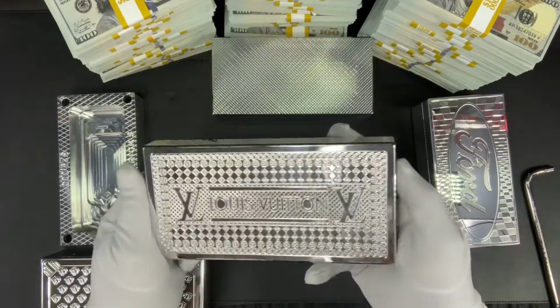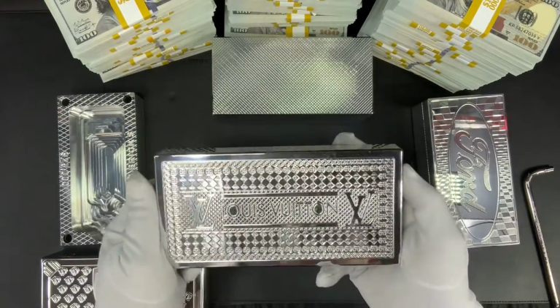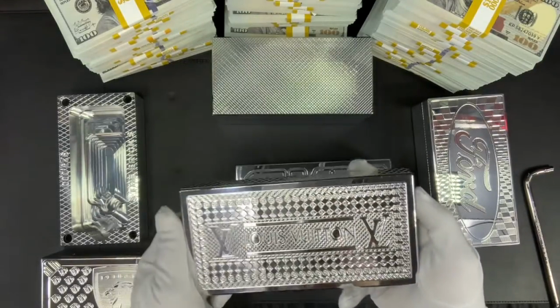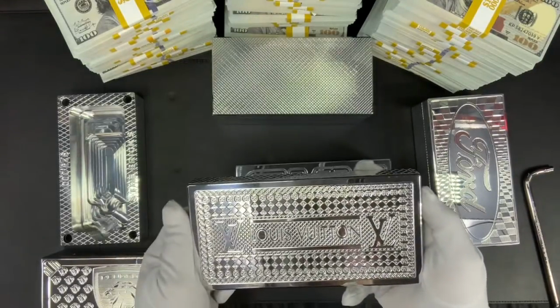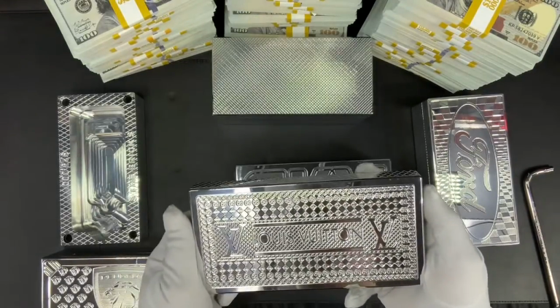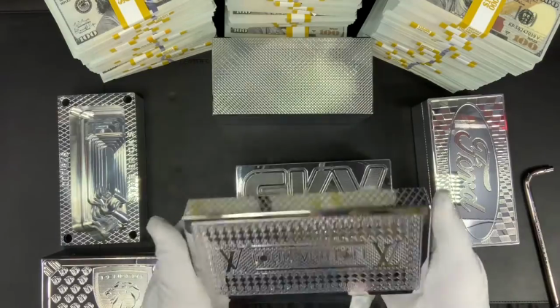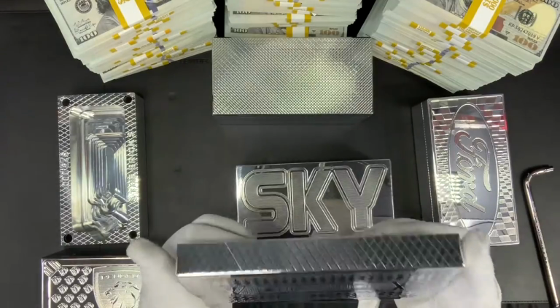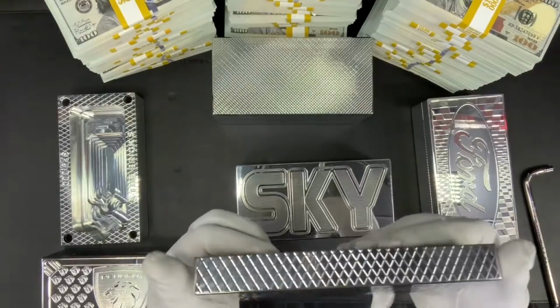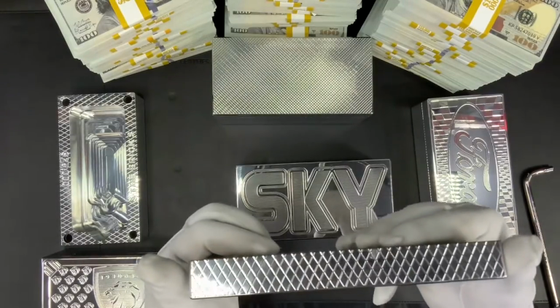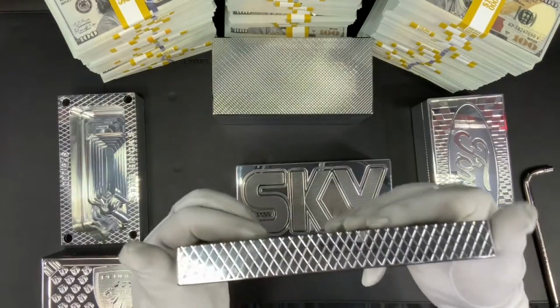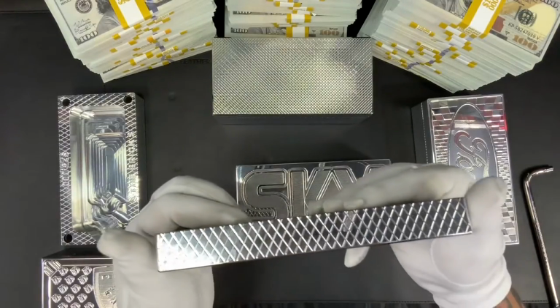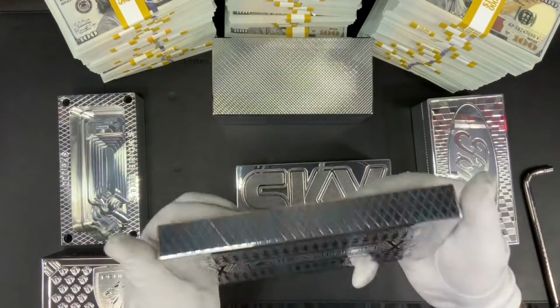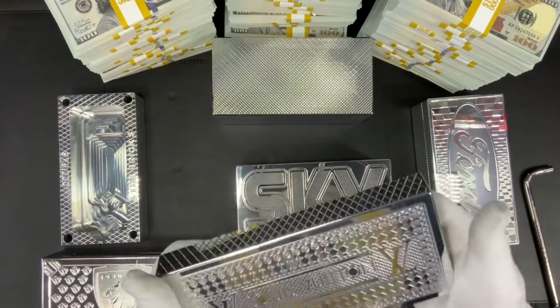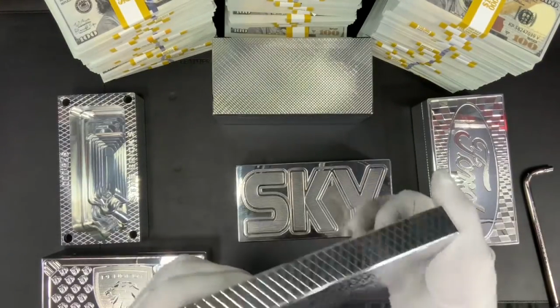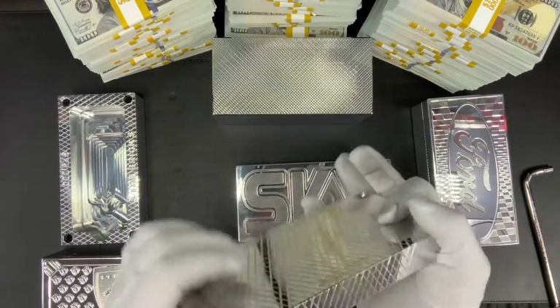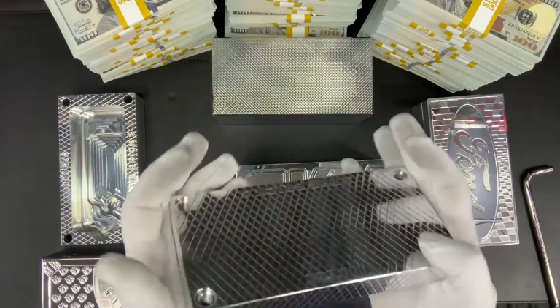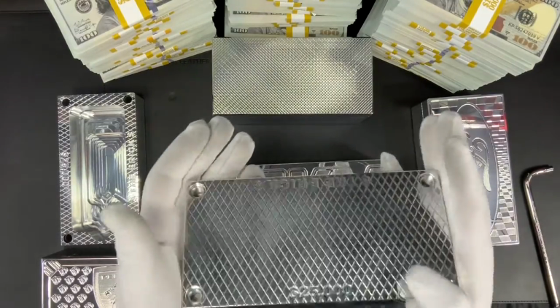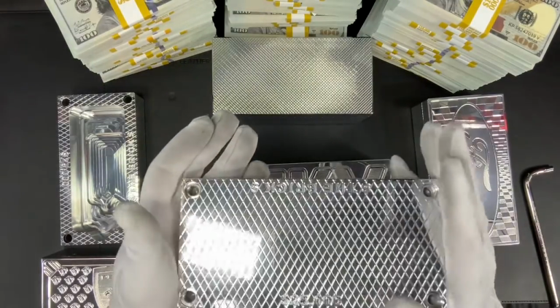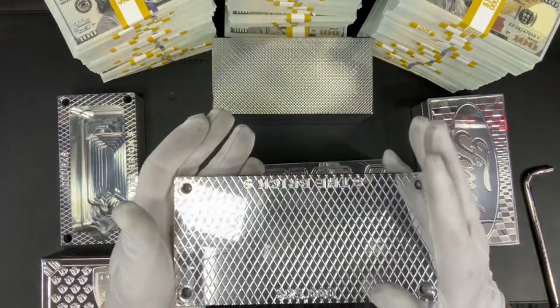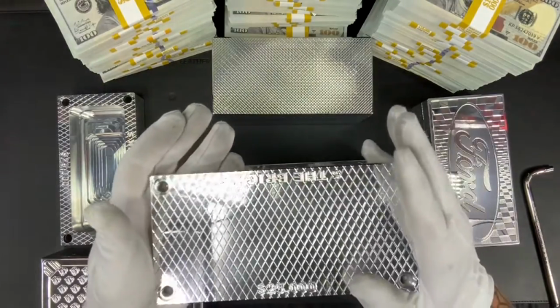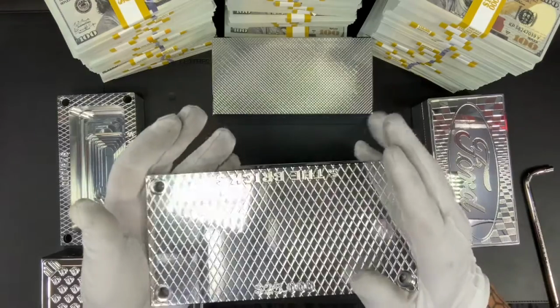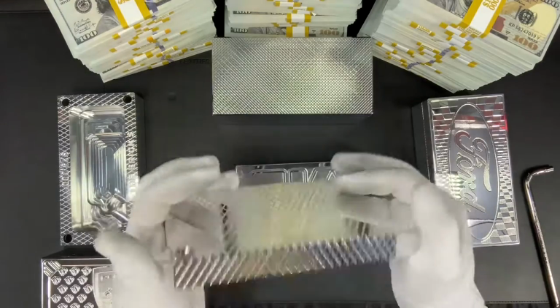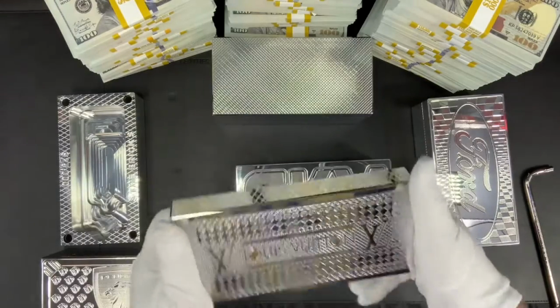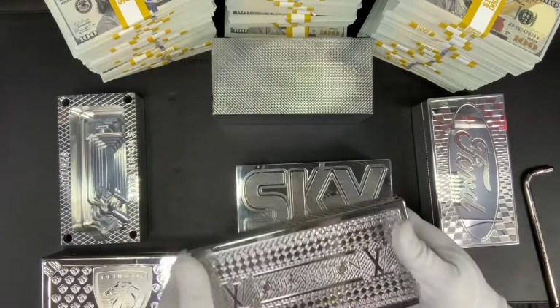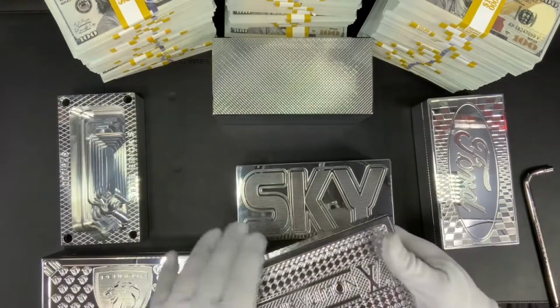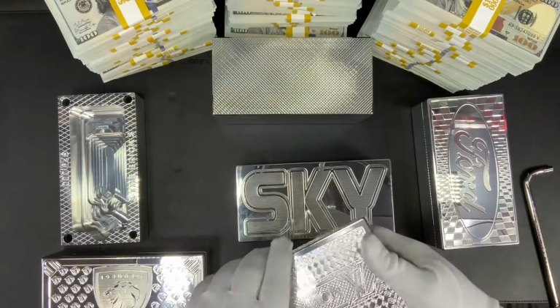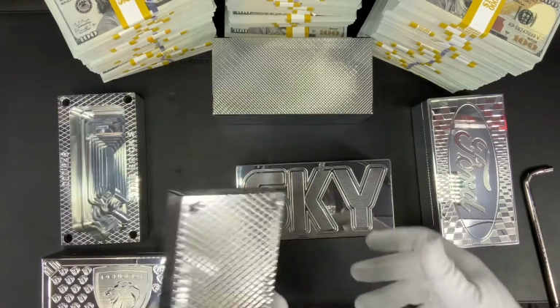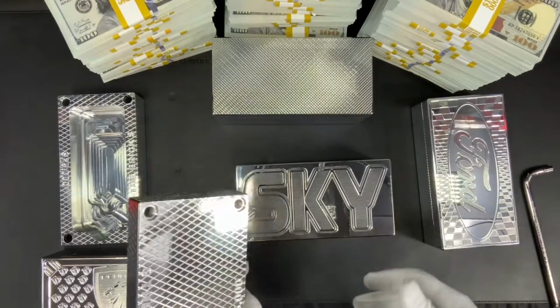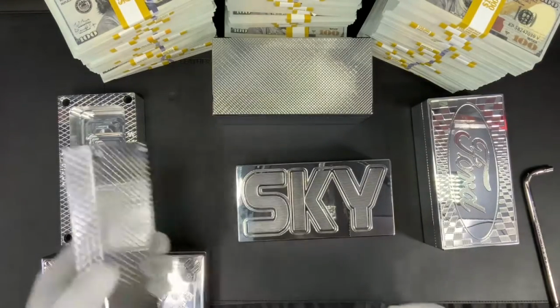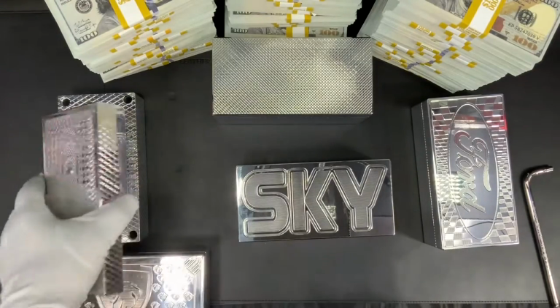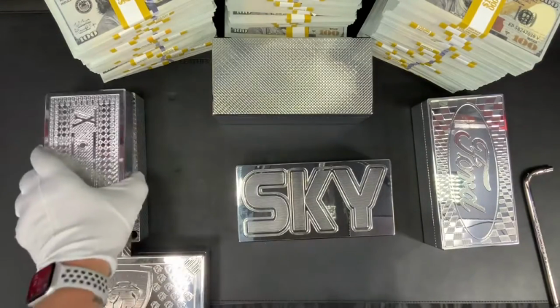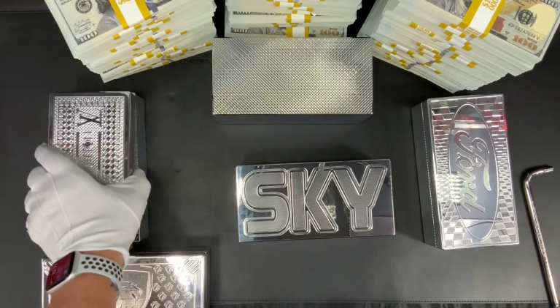Is this a cool pattern for Louis Vuitton or not? This is not their standard pattern at all. This was also done with diamonds on the sides and of course diamonds on the inside lid as well. If you guys like it, let me know — if you hate it, let me know.